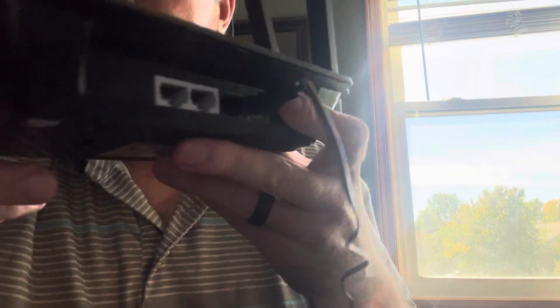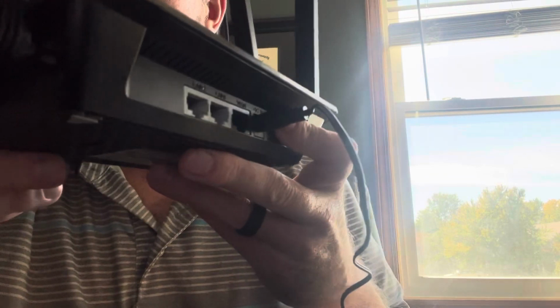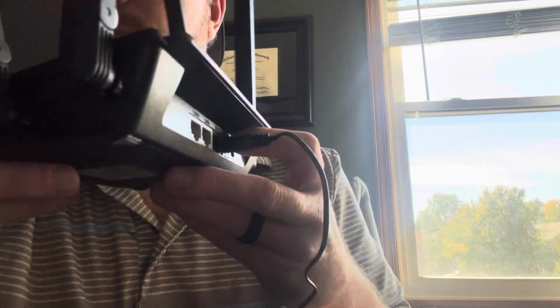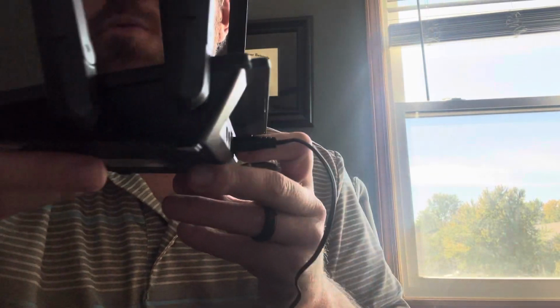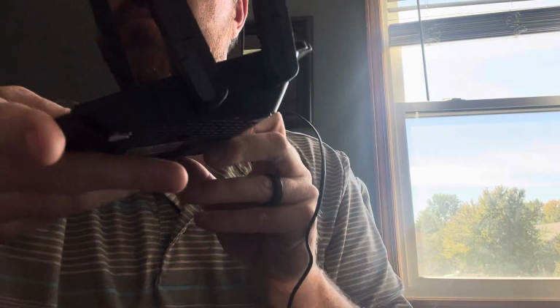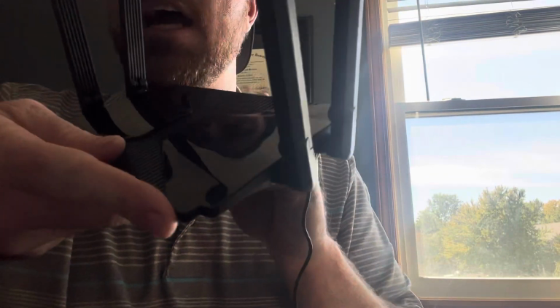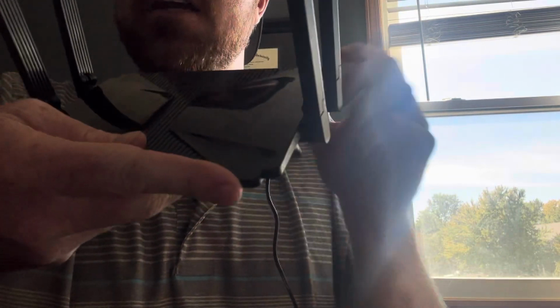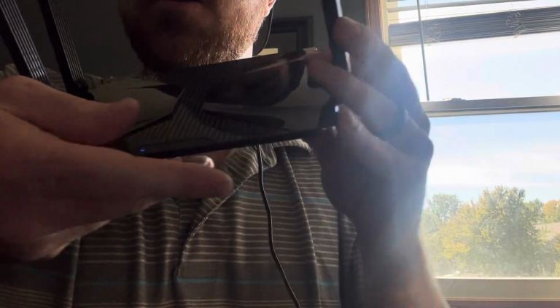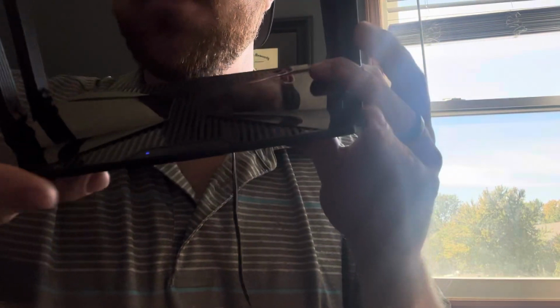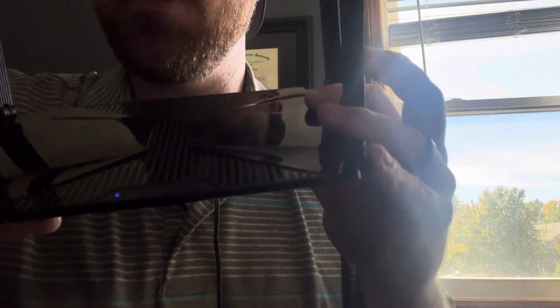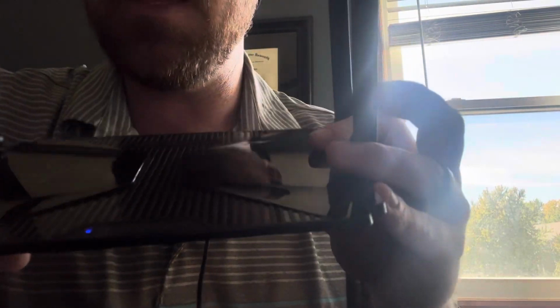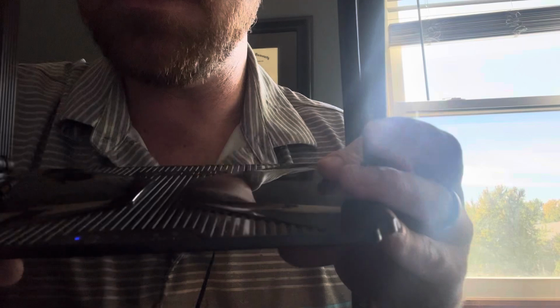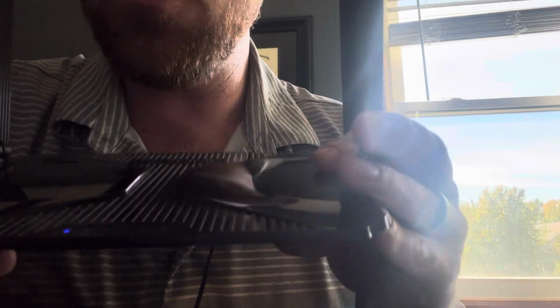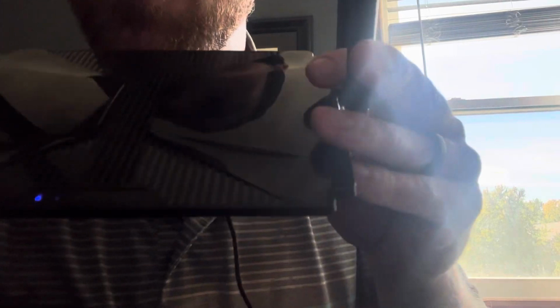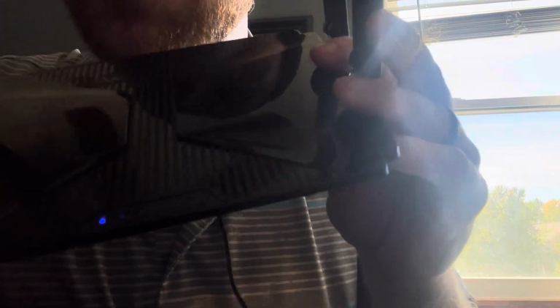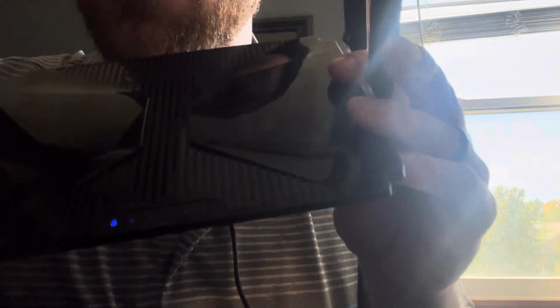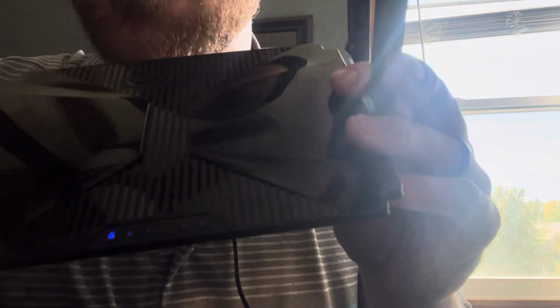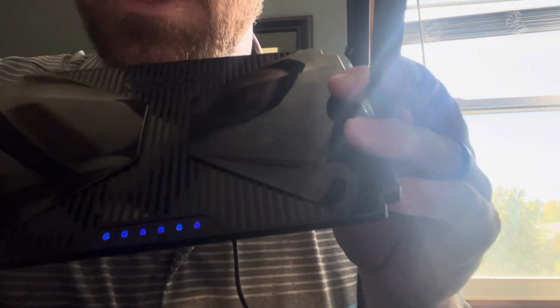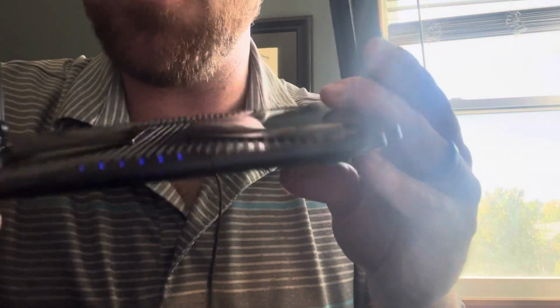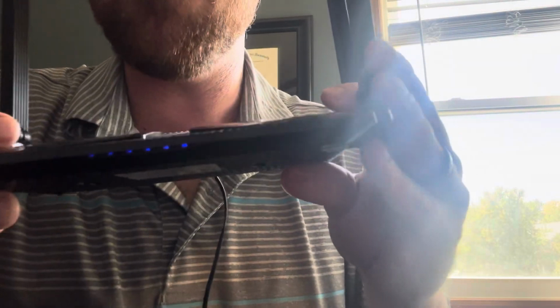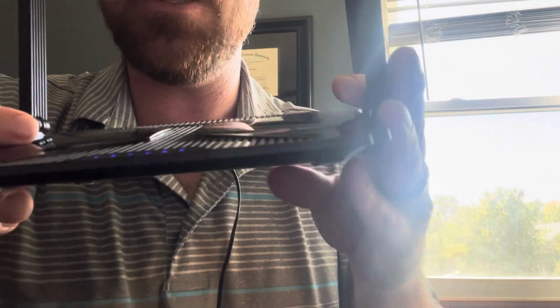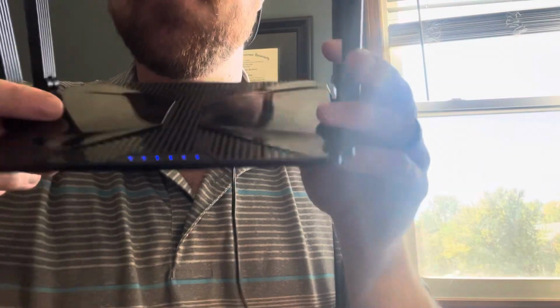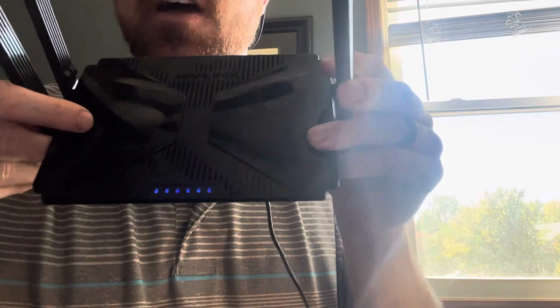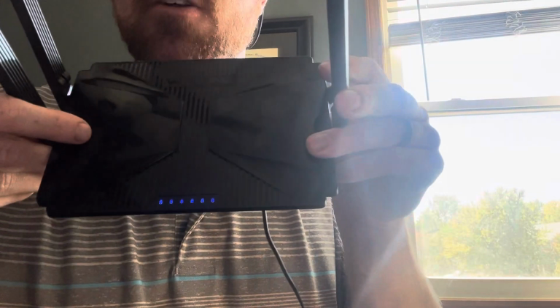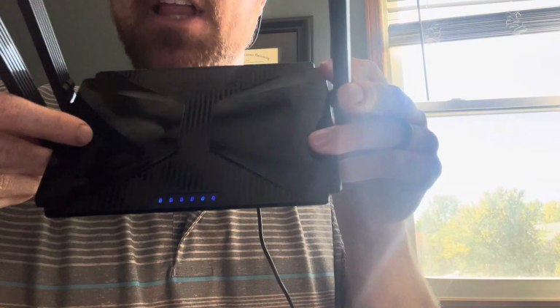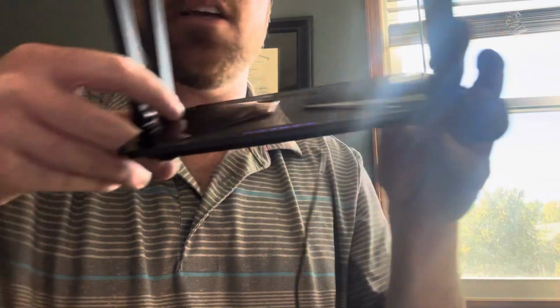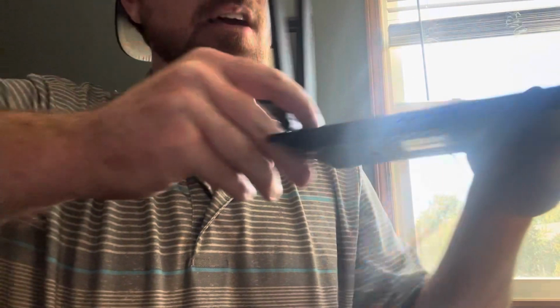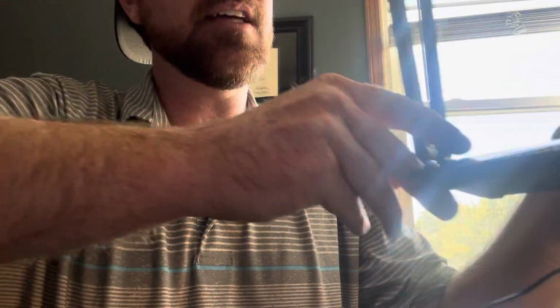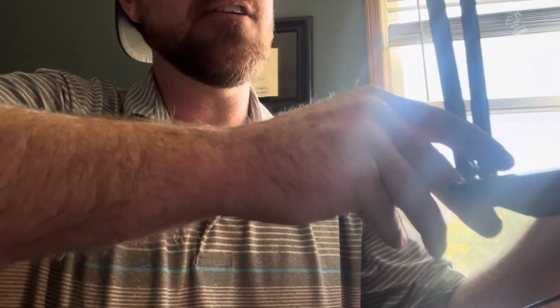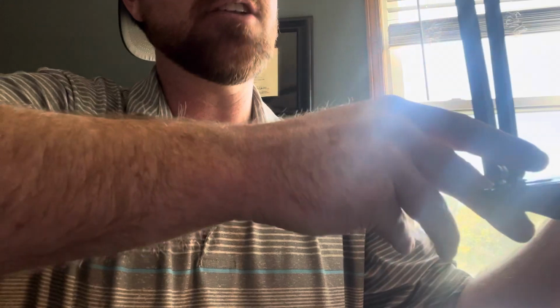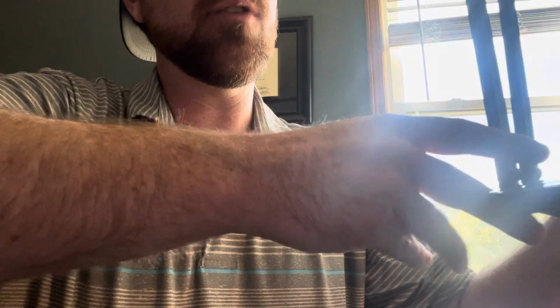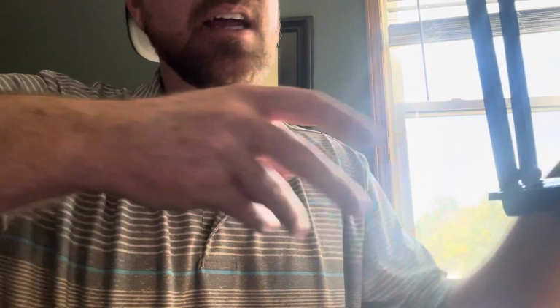So you won't see much happening here, but — oh, there you go. You can see the lights turned on and off there, and they're flashing. And that's how you factory reset it.